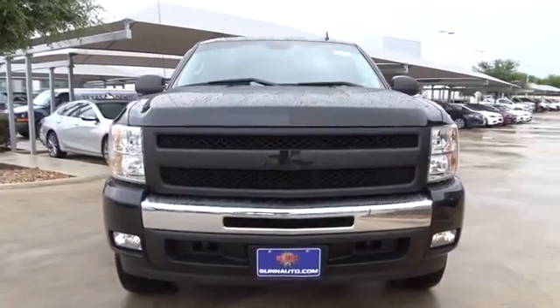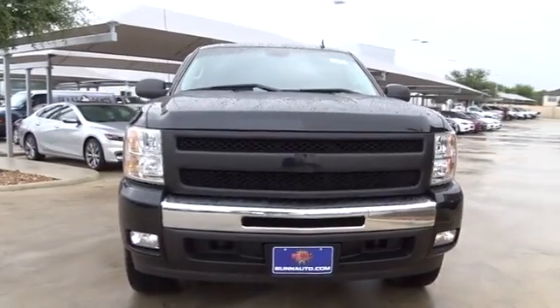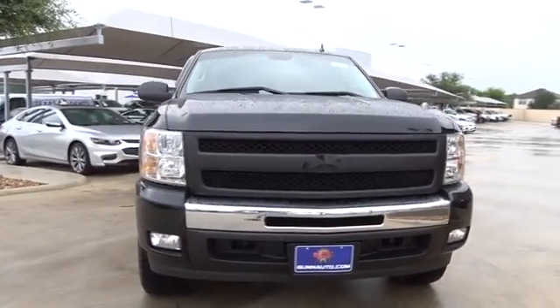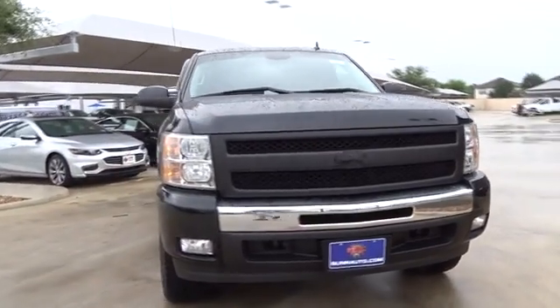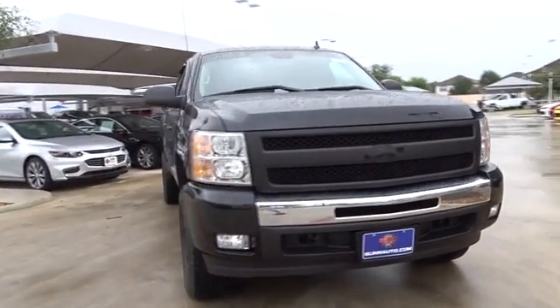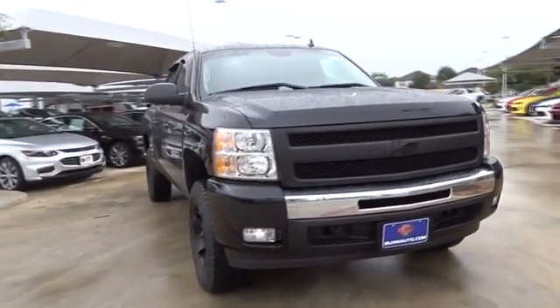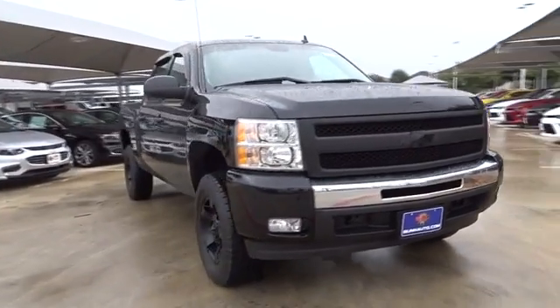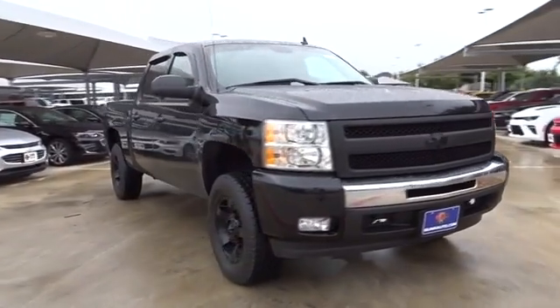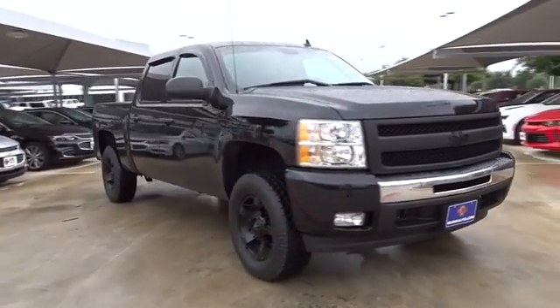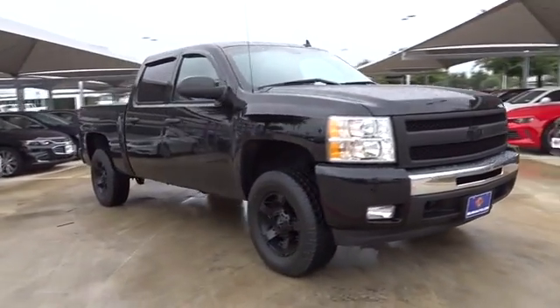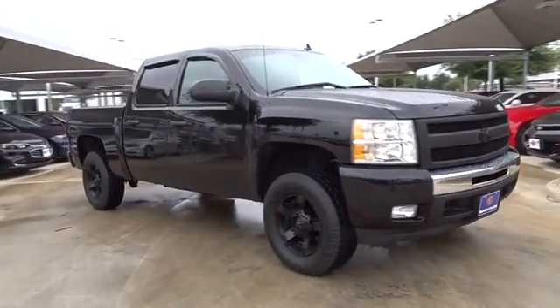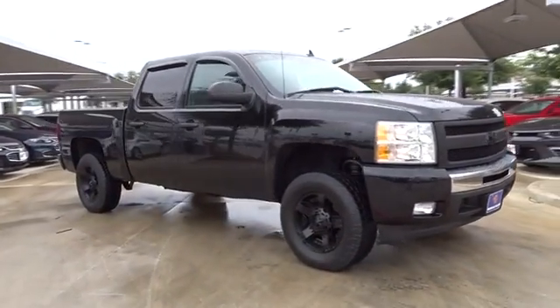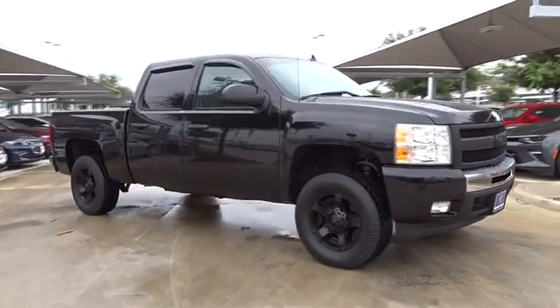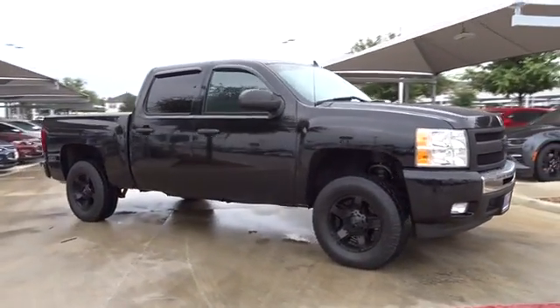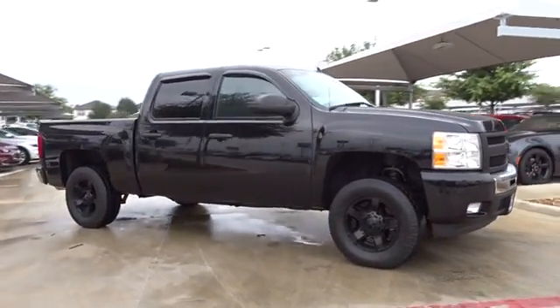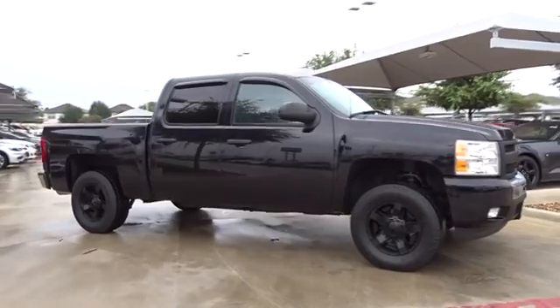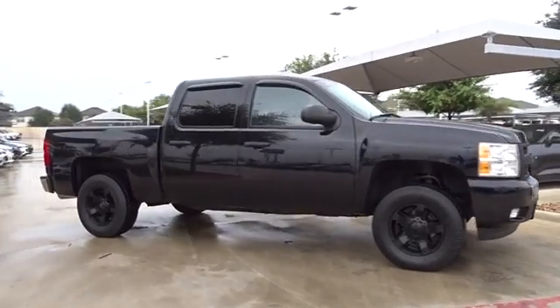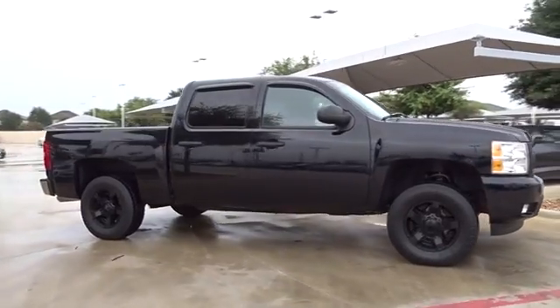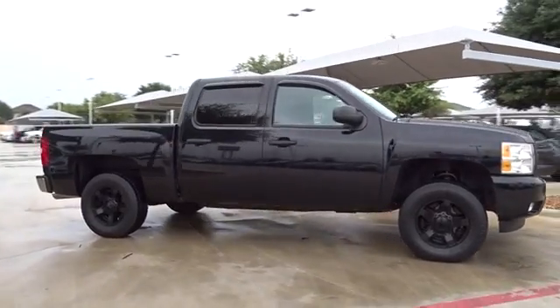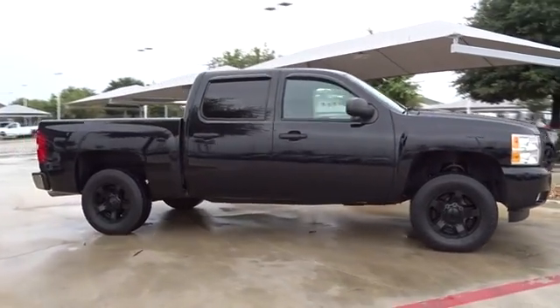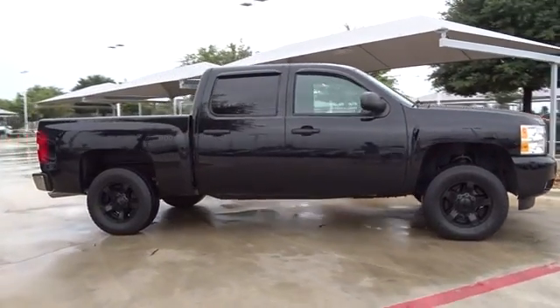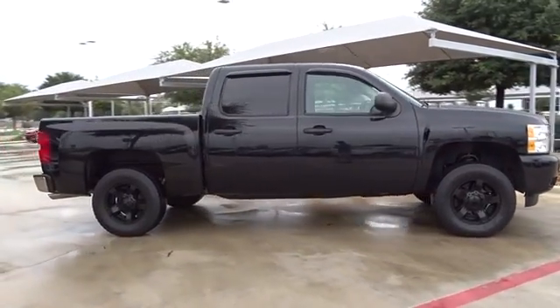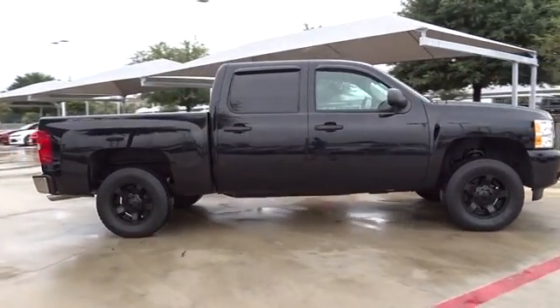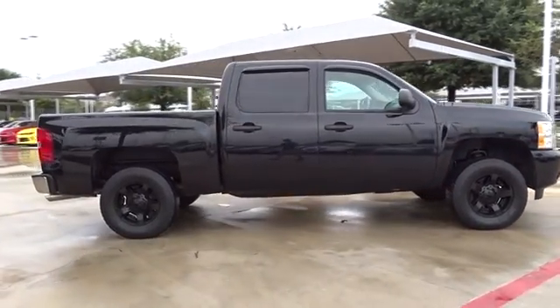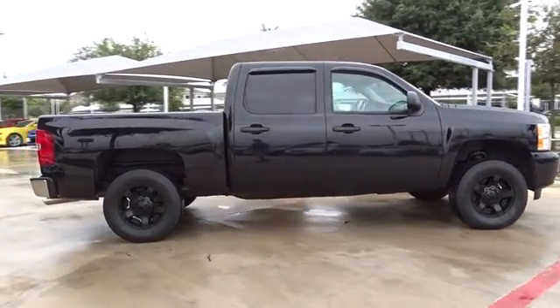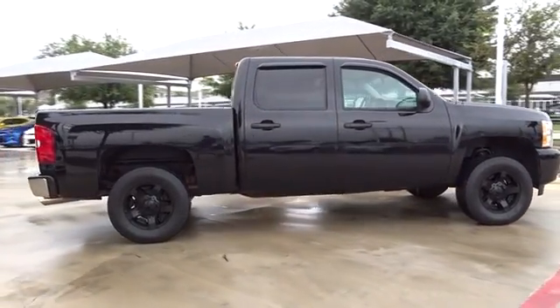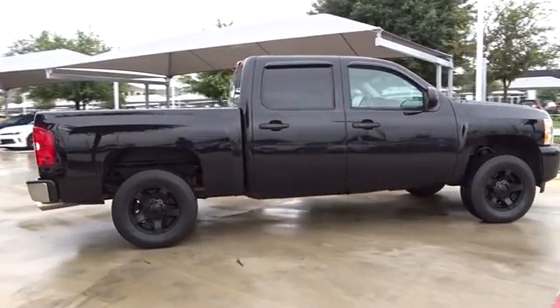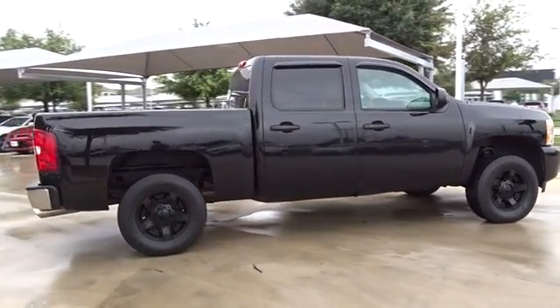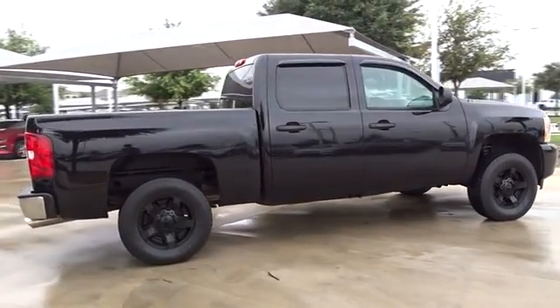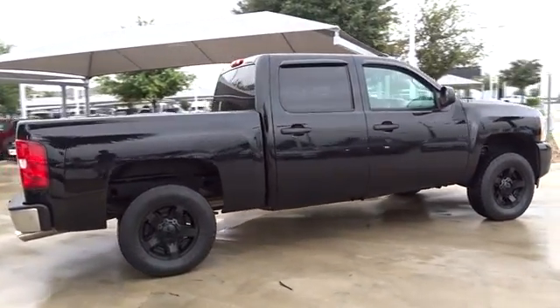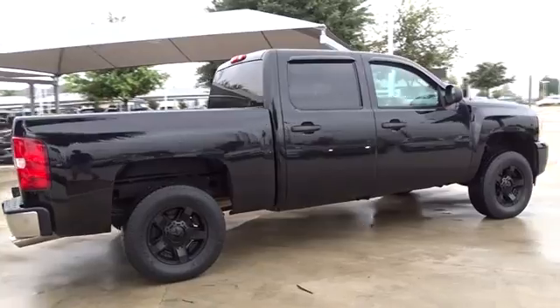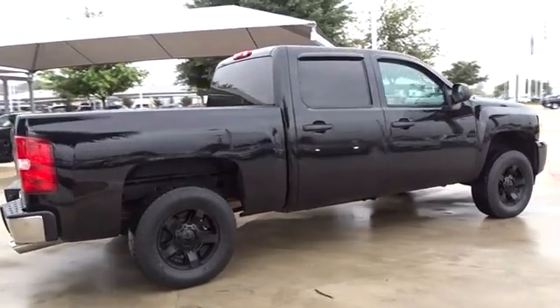The 2013 Chevrolet Silverado 1500. This vehicle has less than 60,000 miles. Here are some of this vehicle's great options.